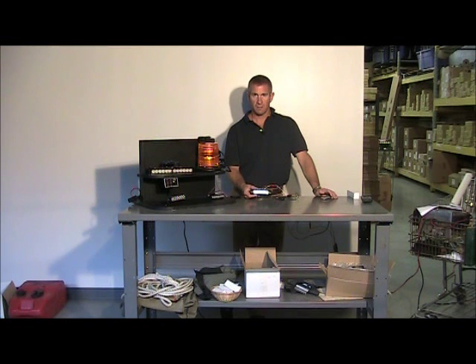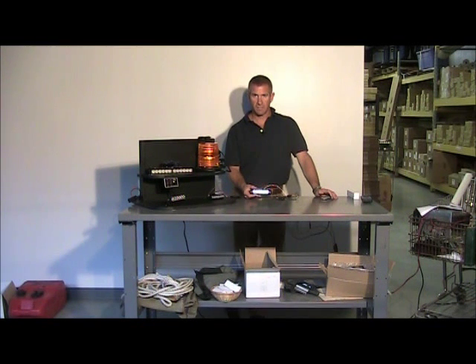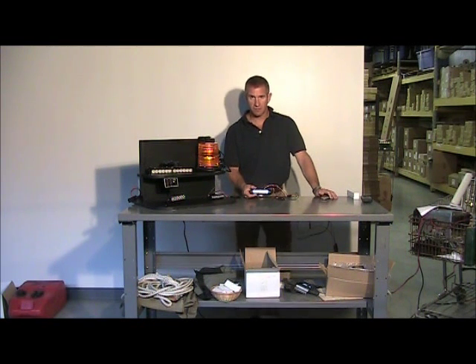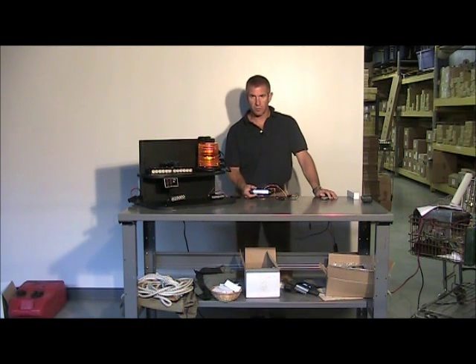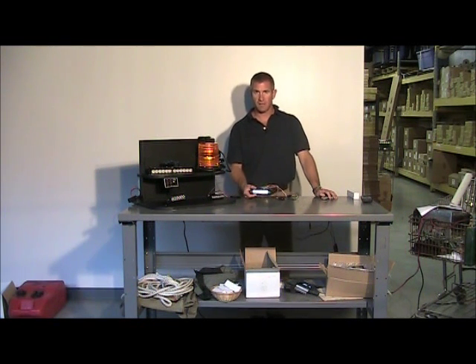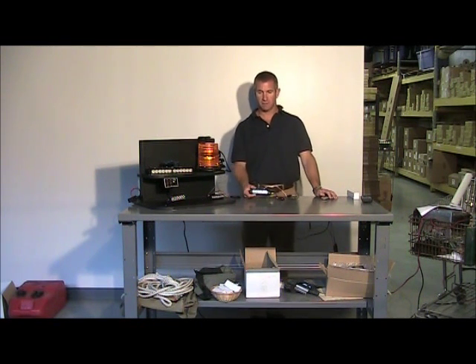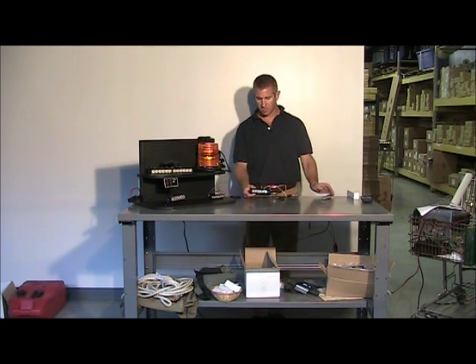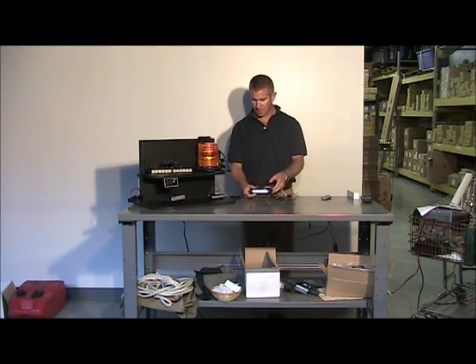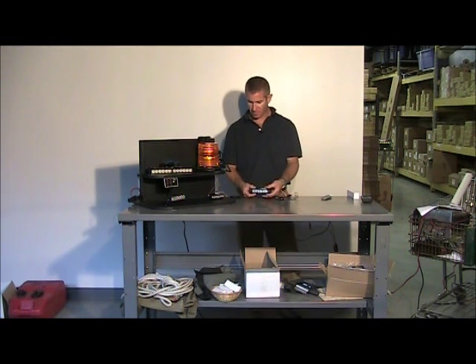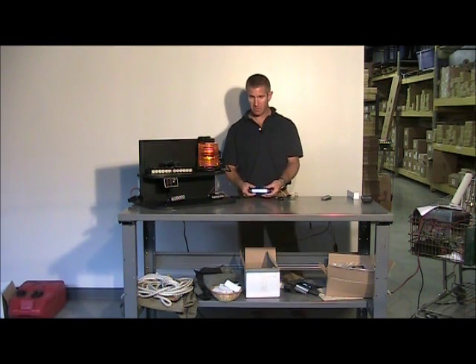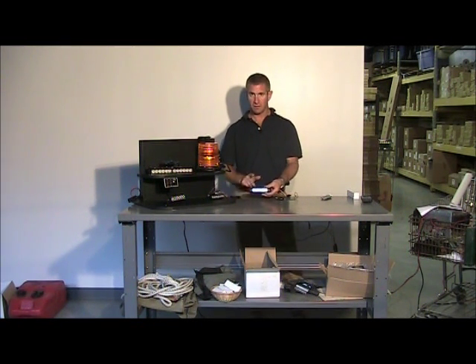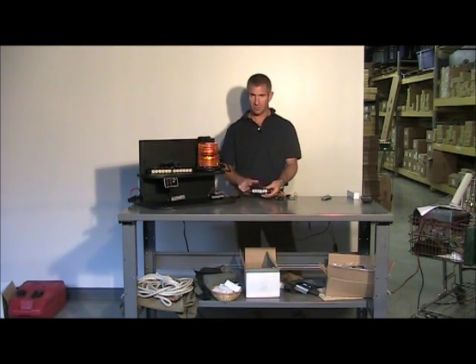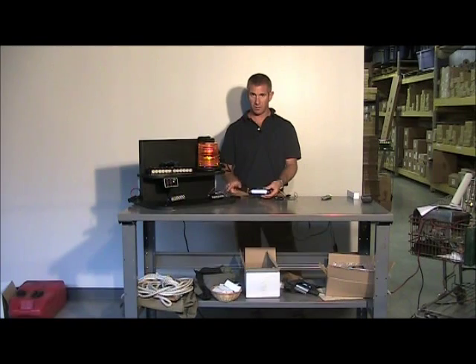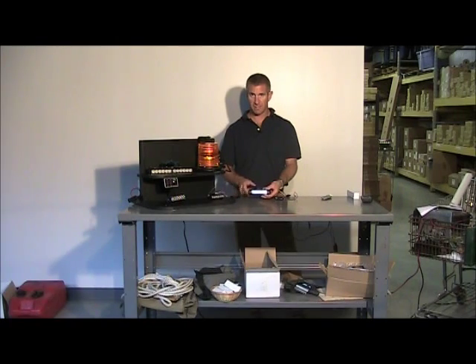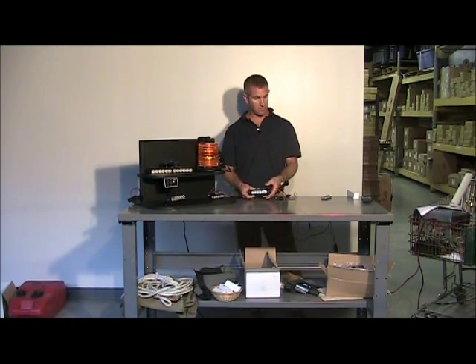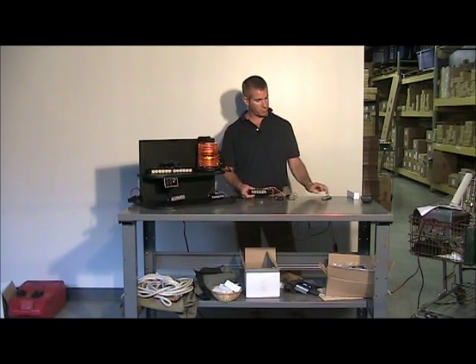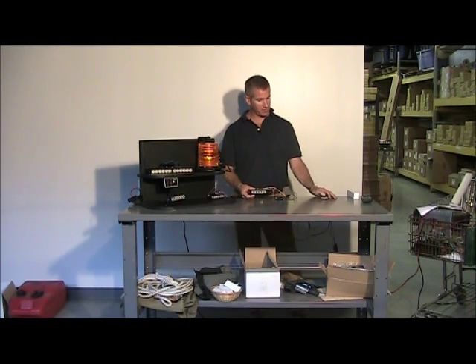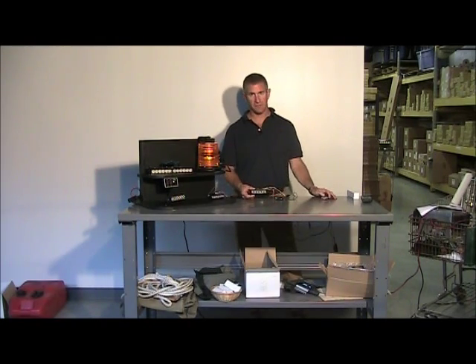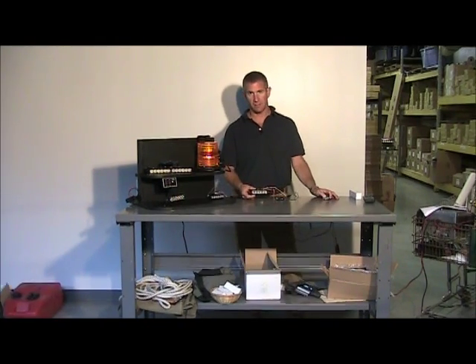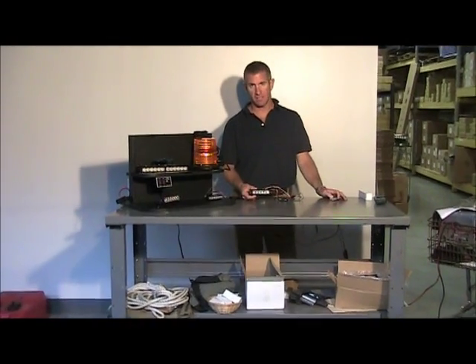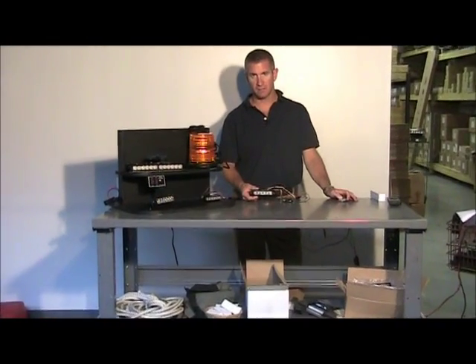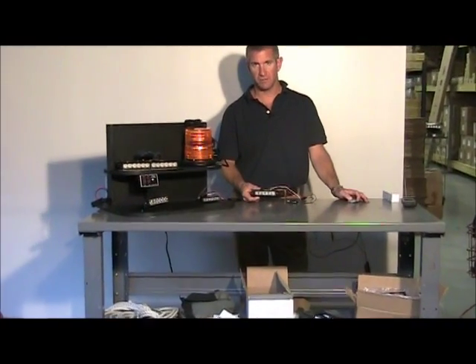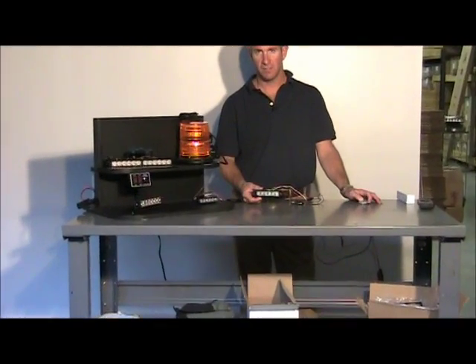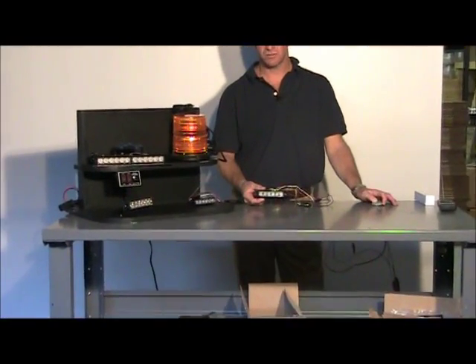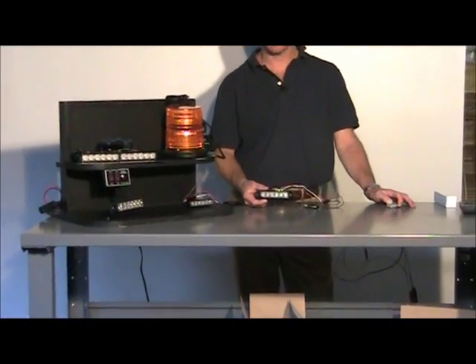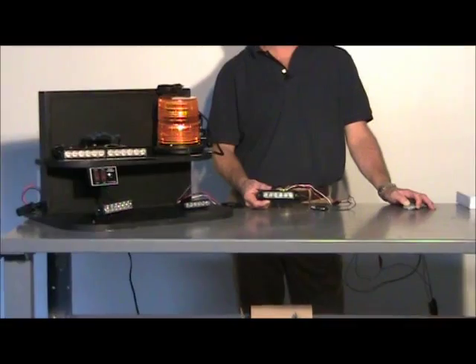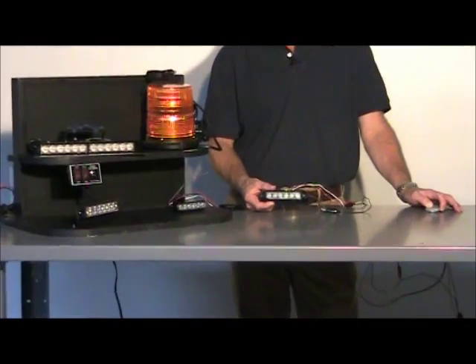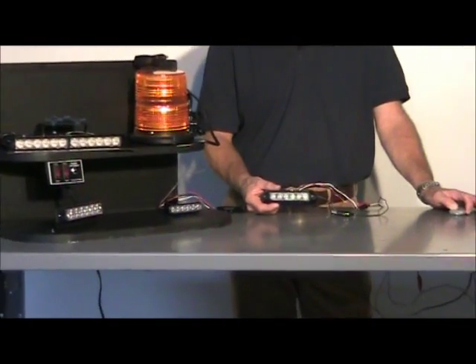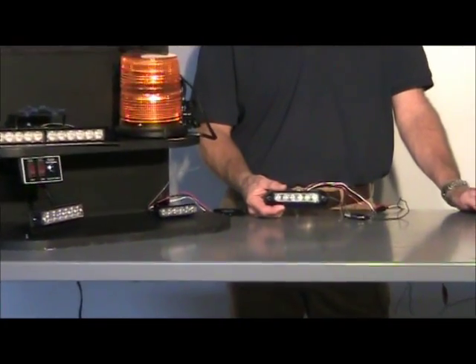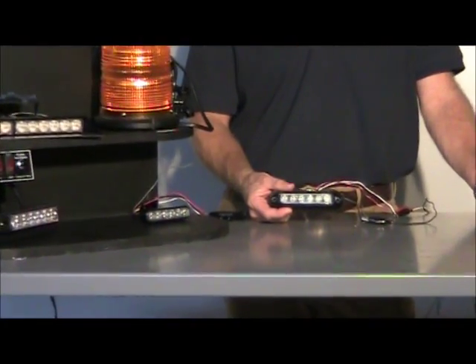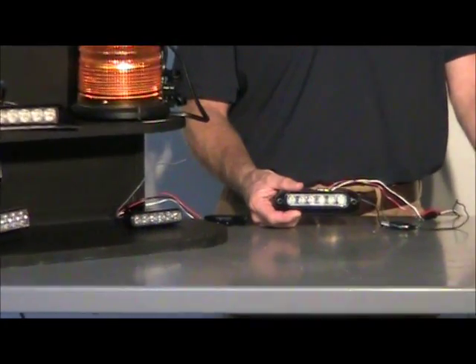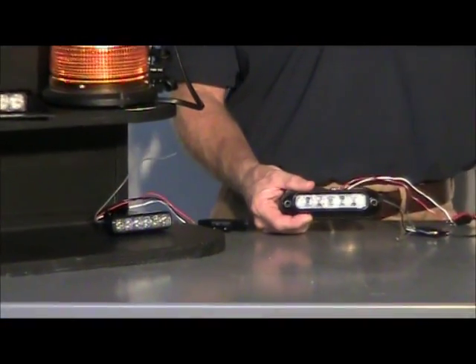Hello and thank you for visiting strobesandmore.com. My name is Lewis and today I'm going to make you a video of the Whelan Ion Series Super LED lightheads. The Ion comes in two style lightheads which I'll describe for you here and show you the differences.